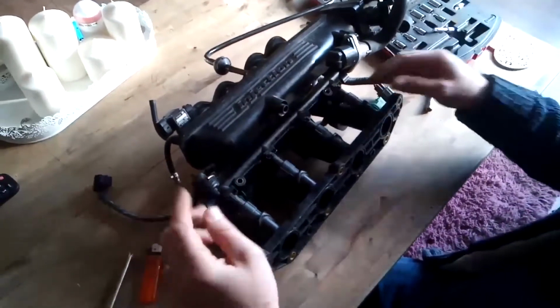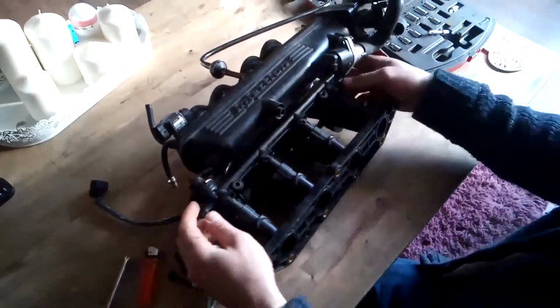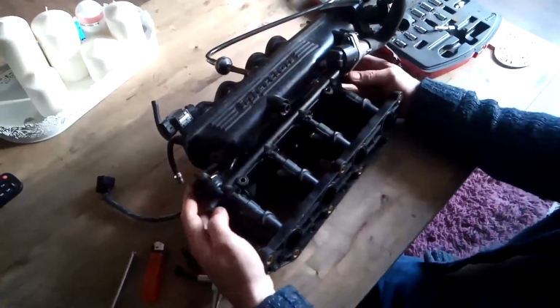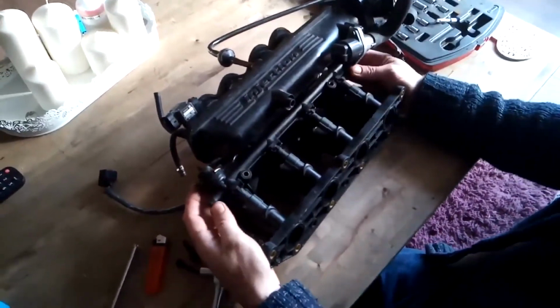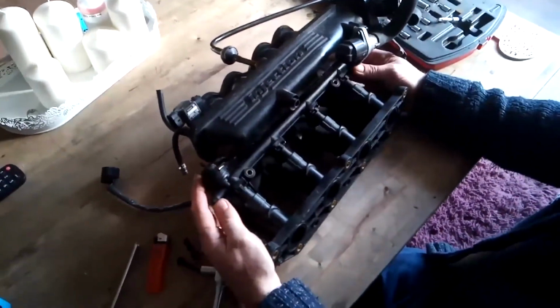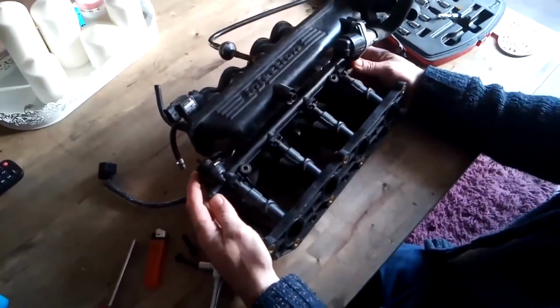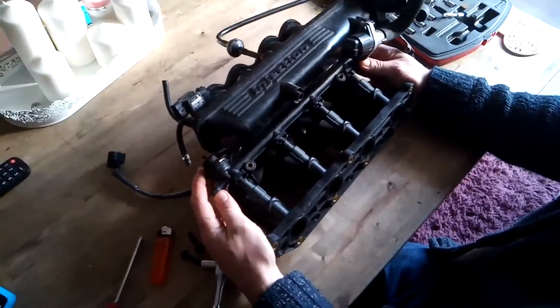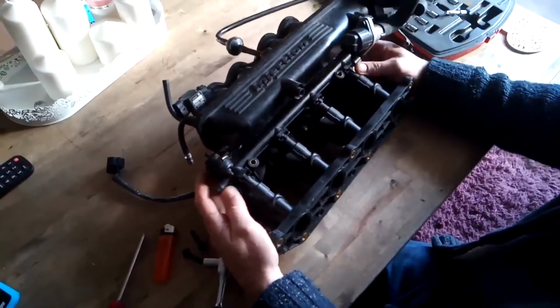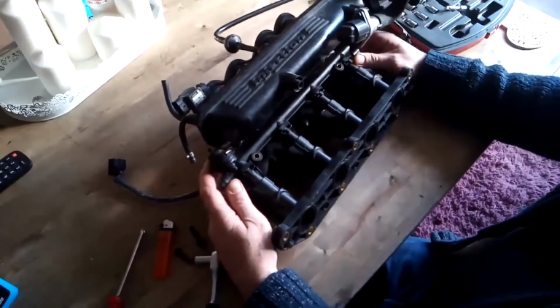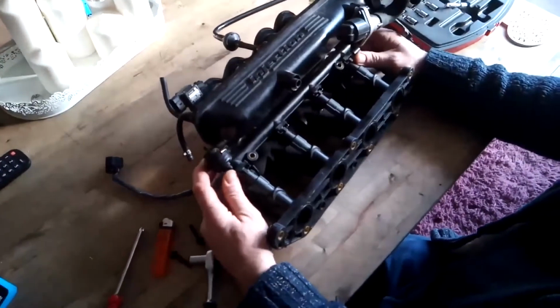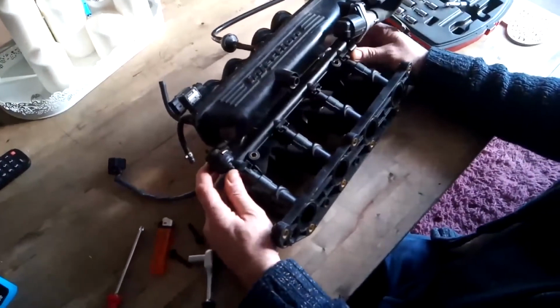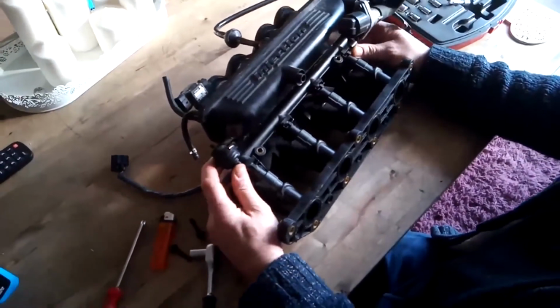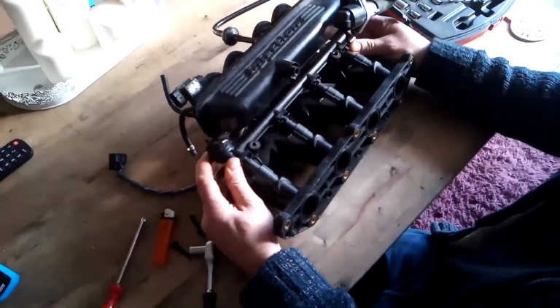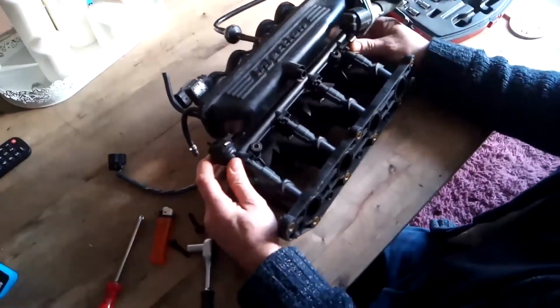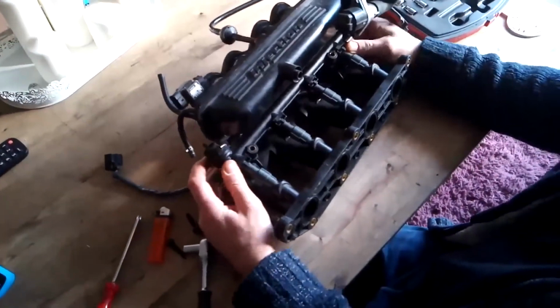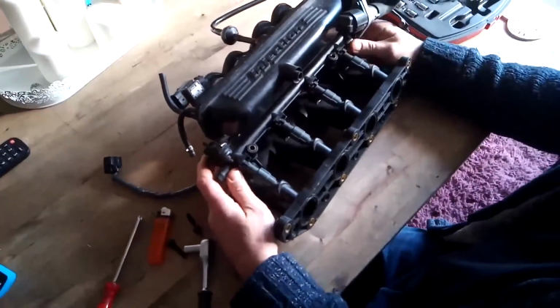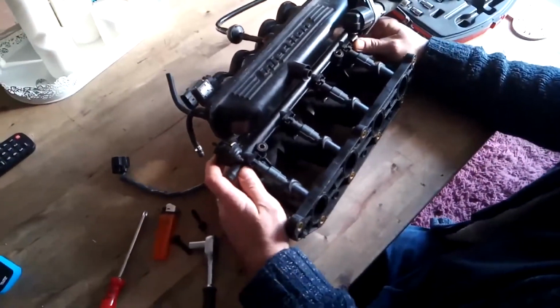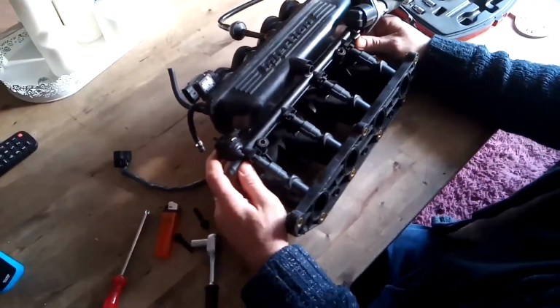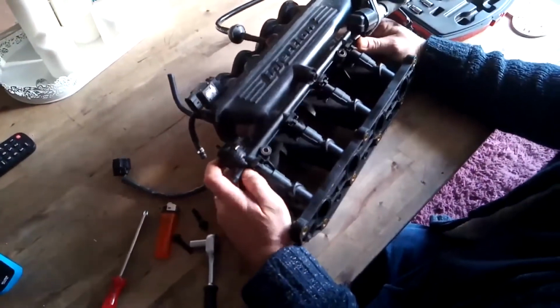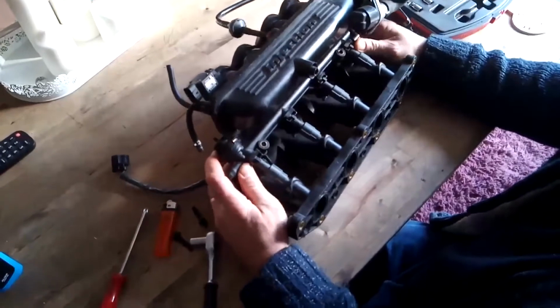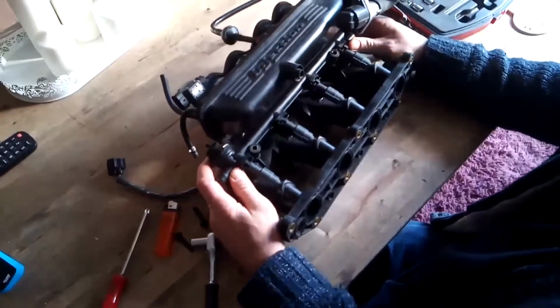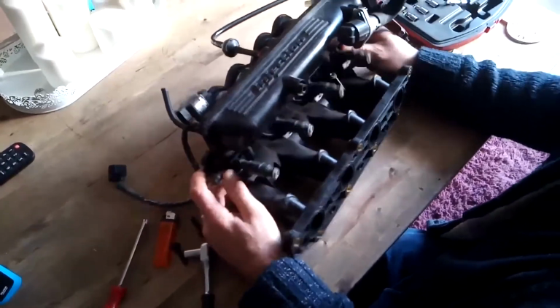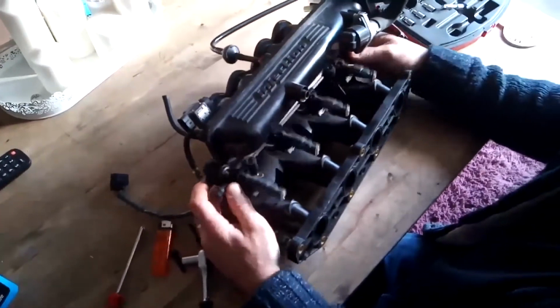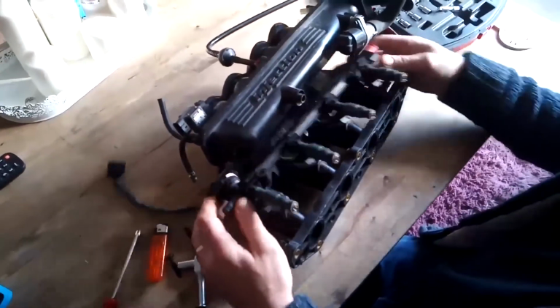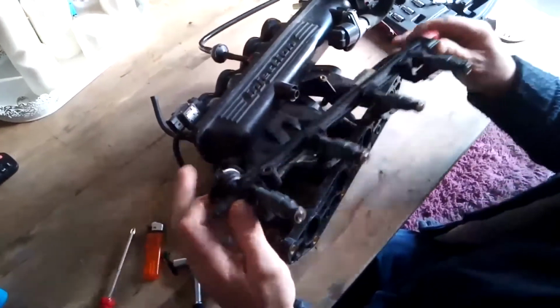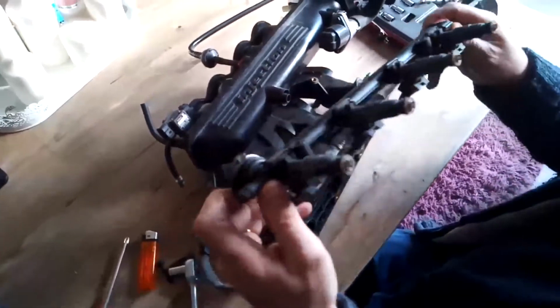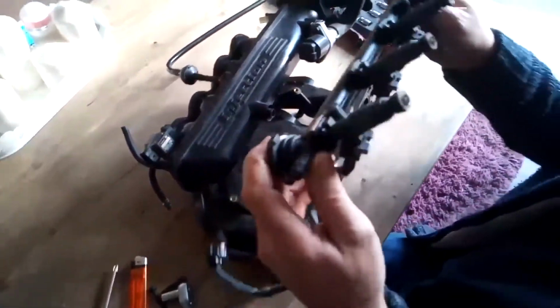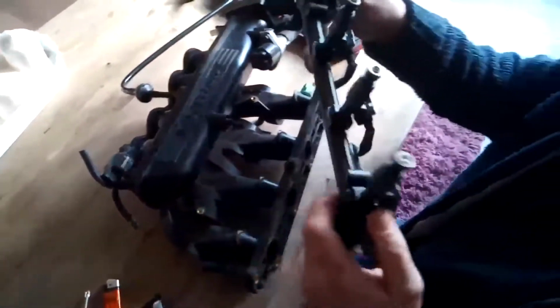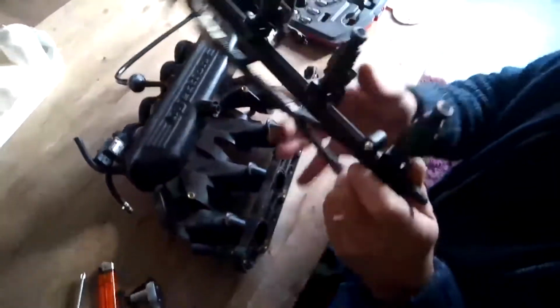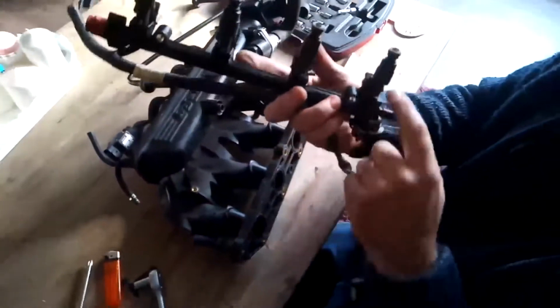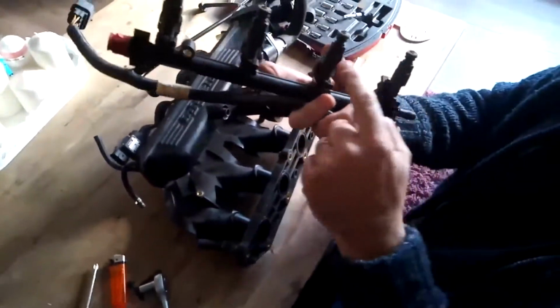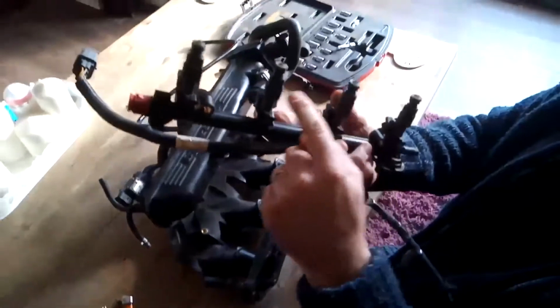Very carefully, if we give that a quick wobble, we should be able to pull the injector rail out with the fuel attached like that. There are the actual injectors.